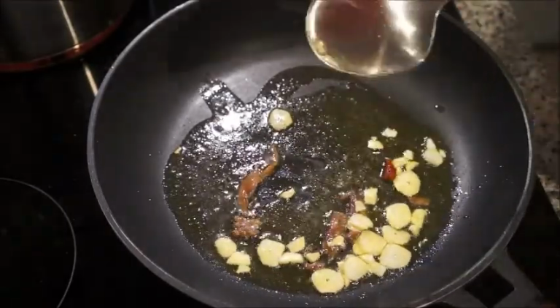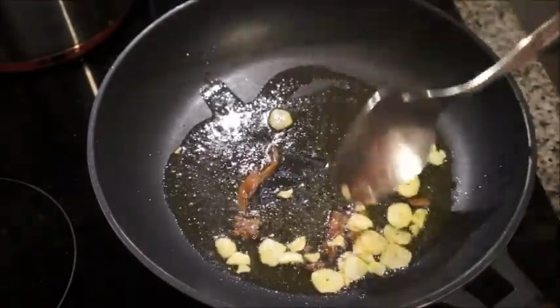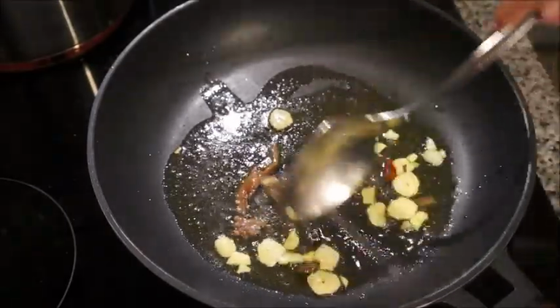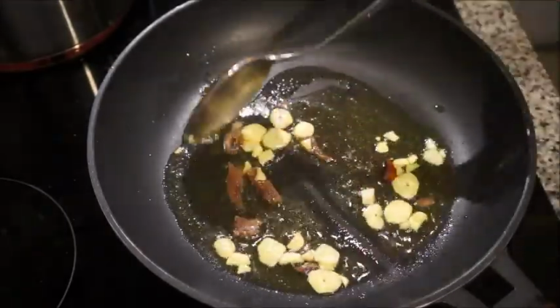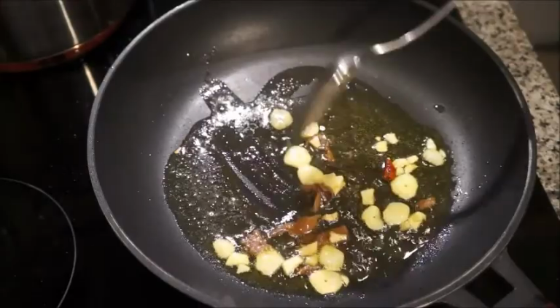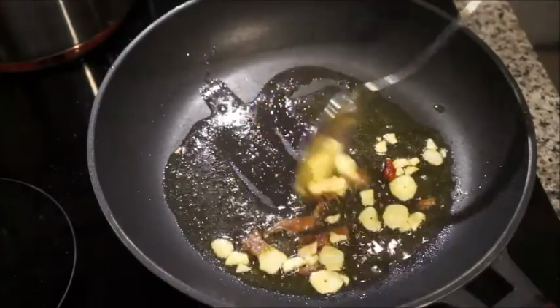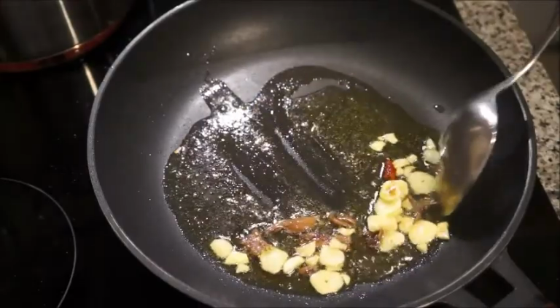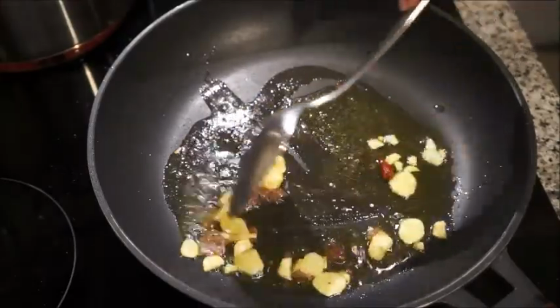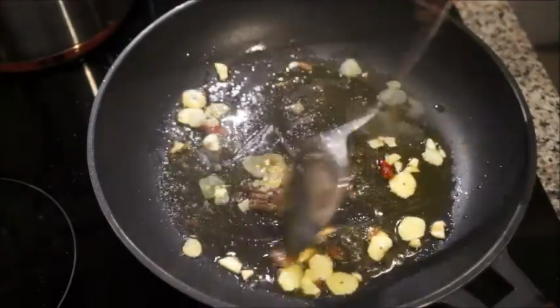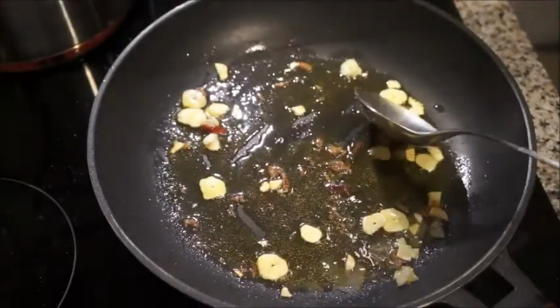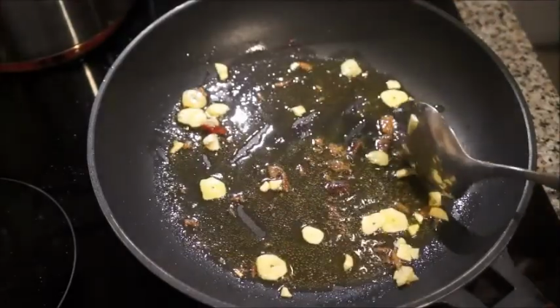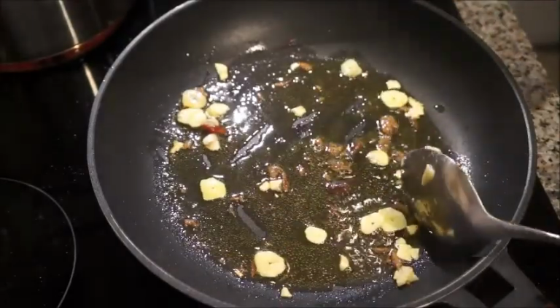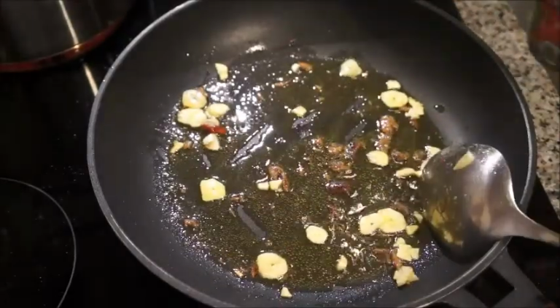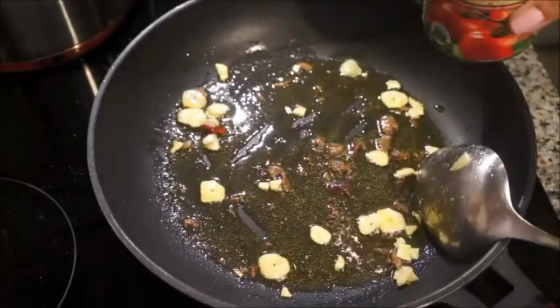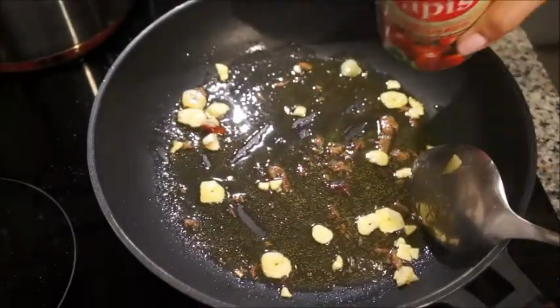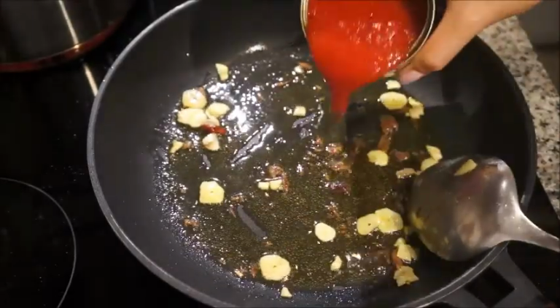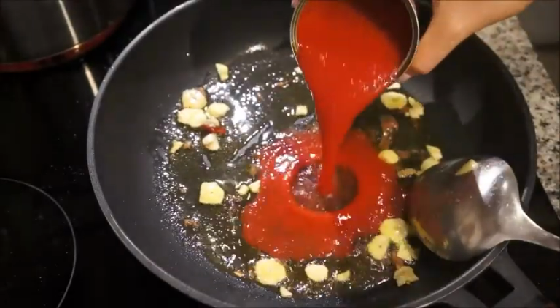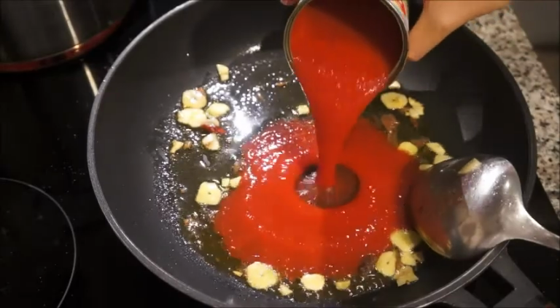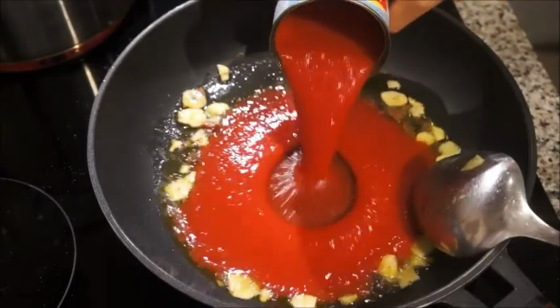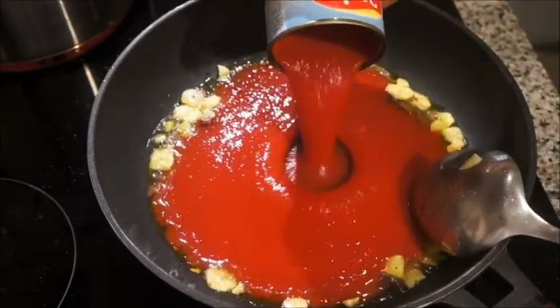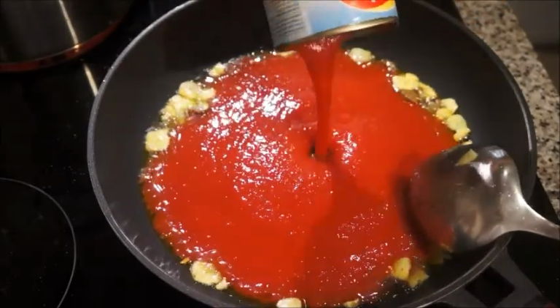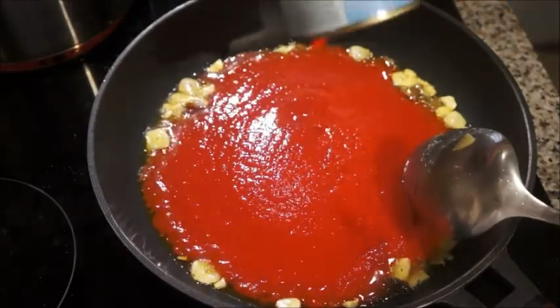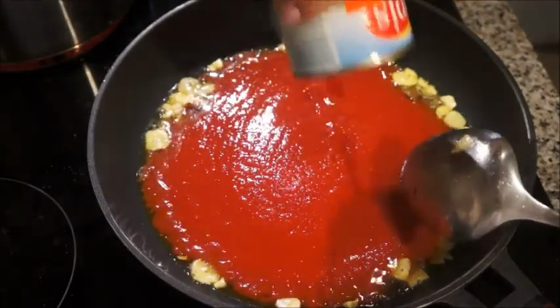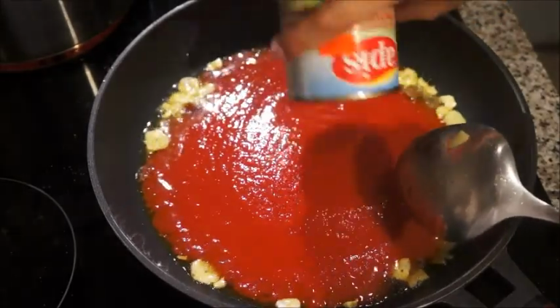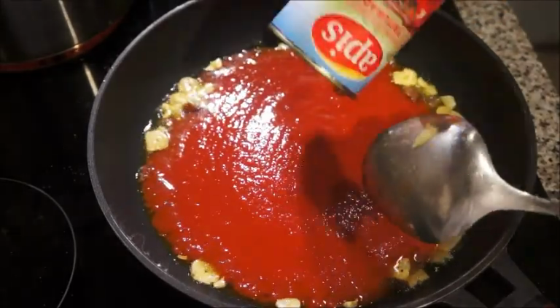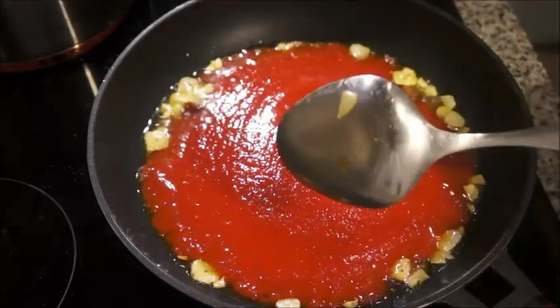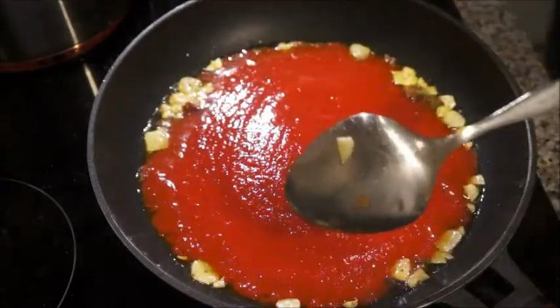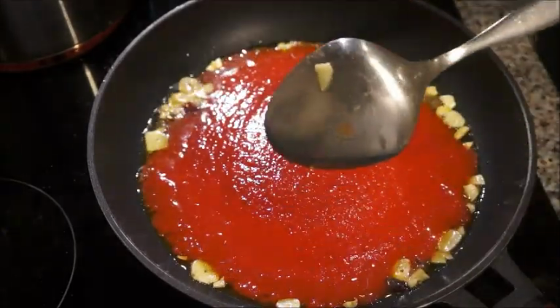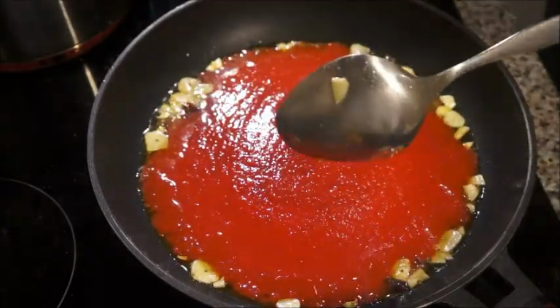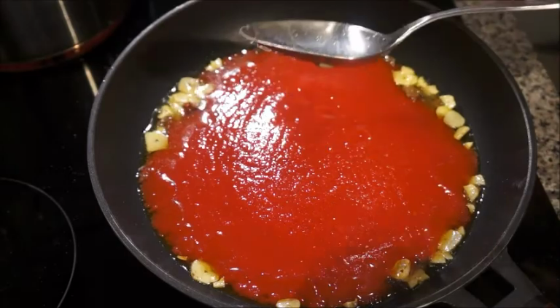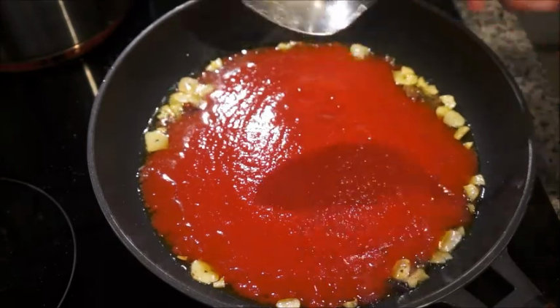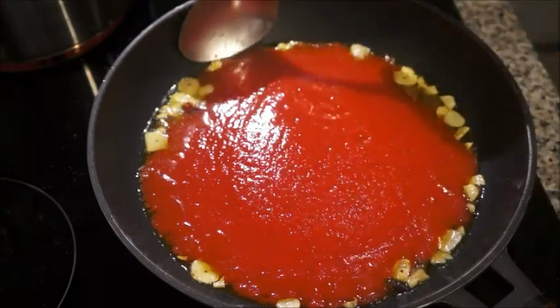On top of that, some anchovies. I like anchovies, but if you don't like them, please go ahead and try them anyway — you're not going to taste them at all, just for some flavor.